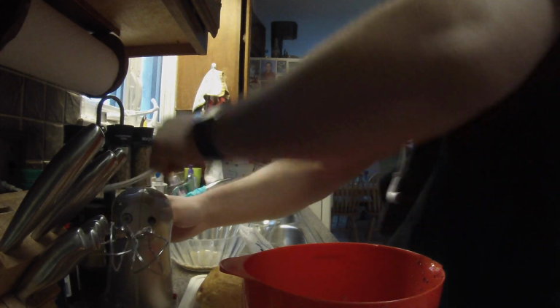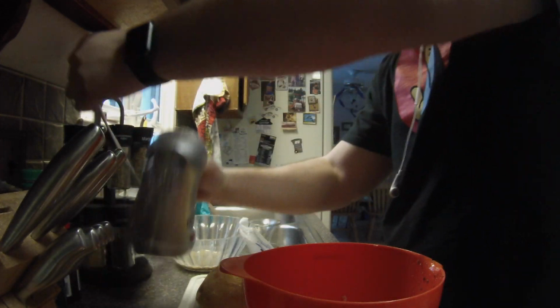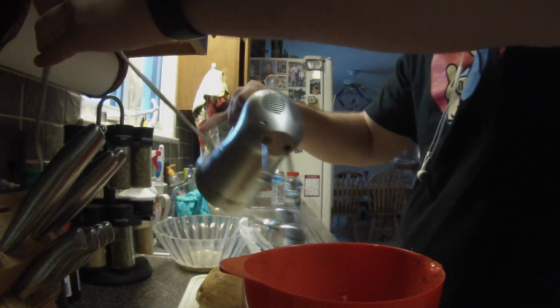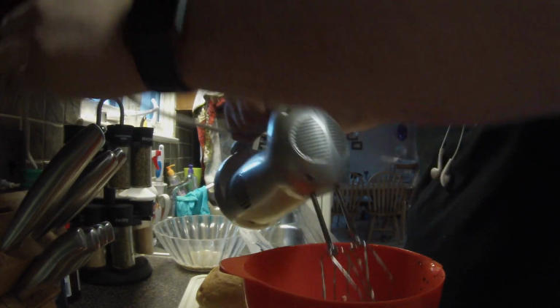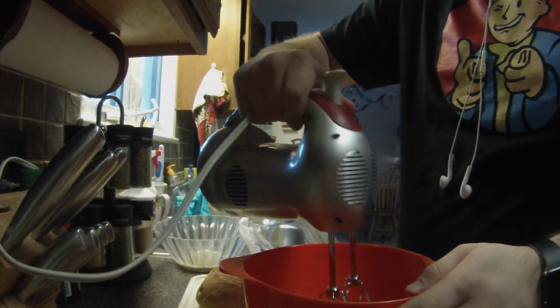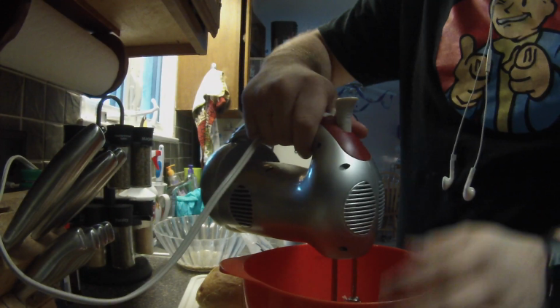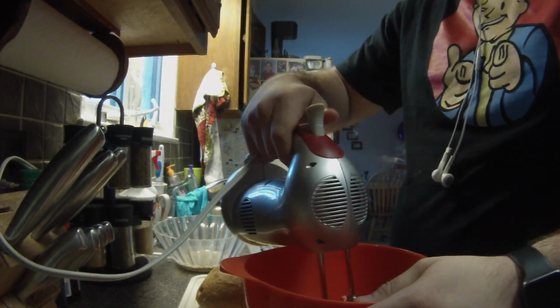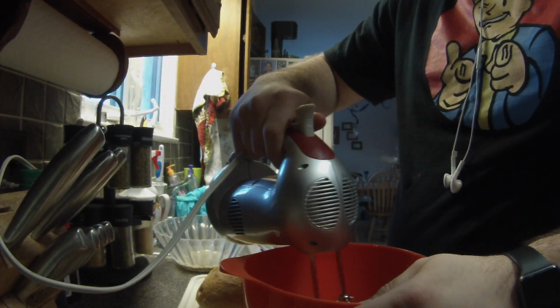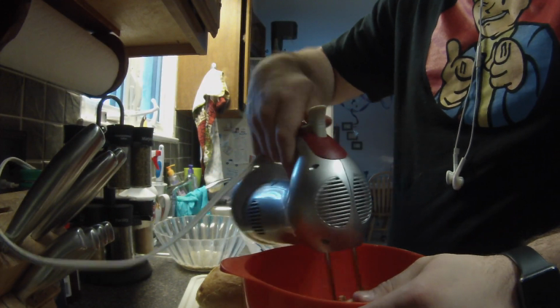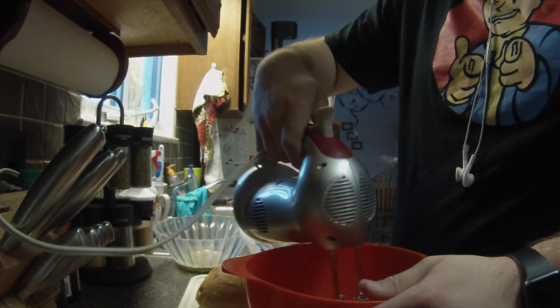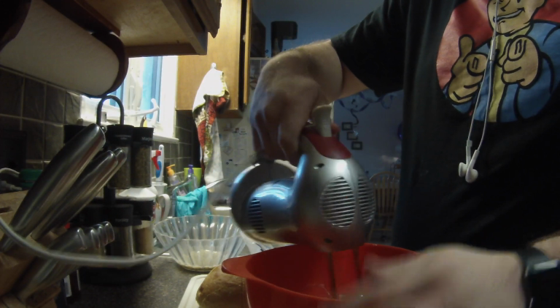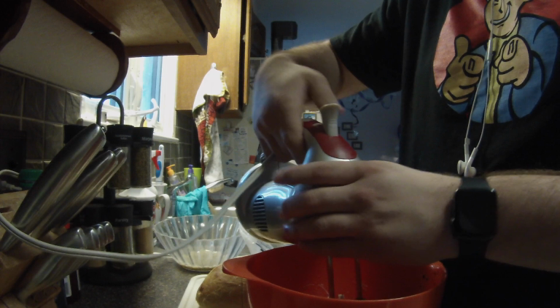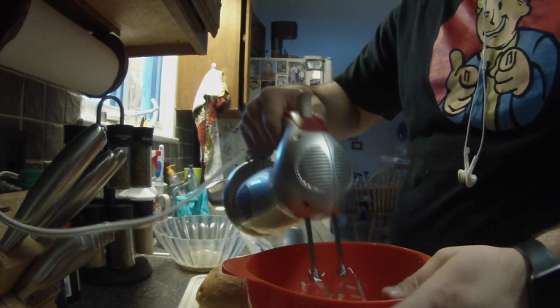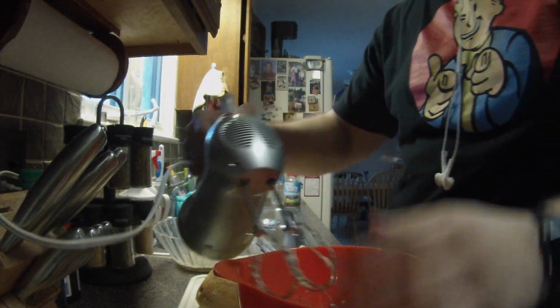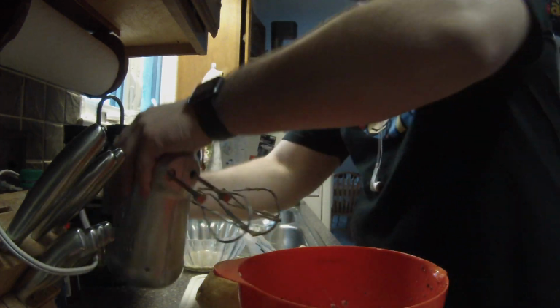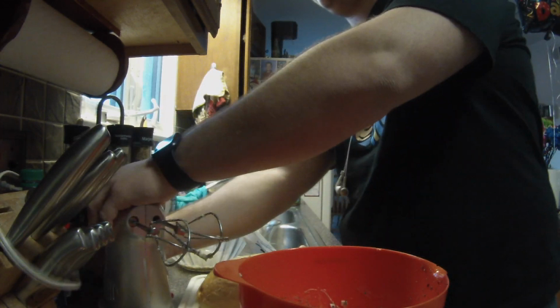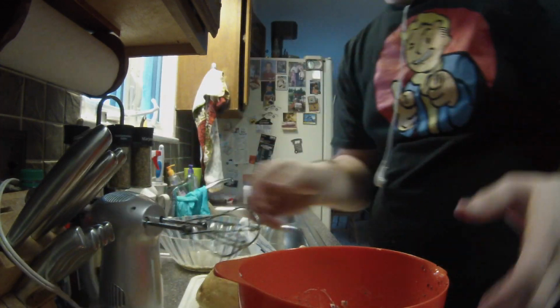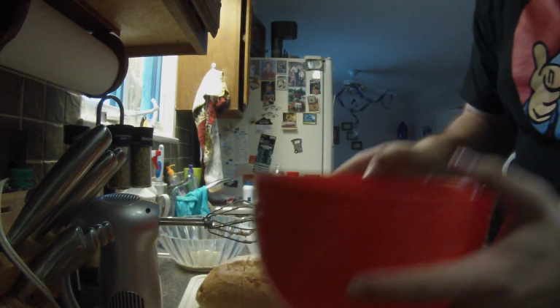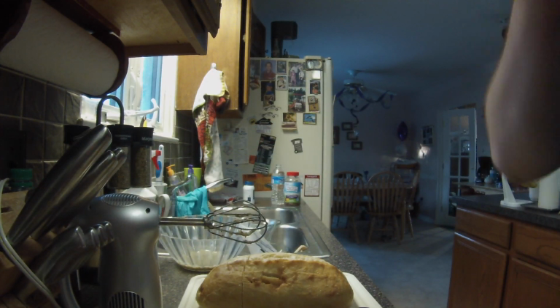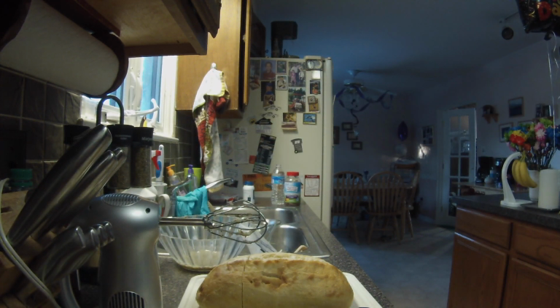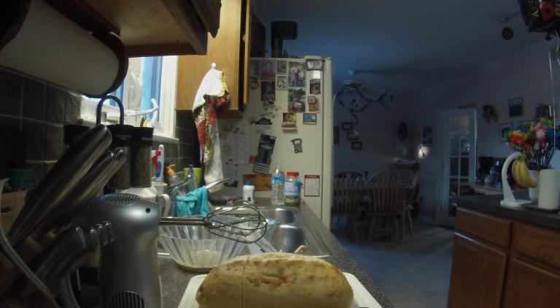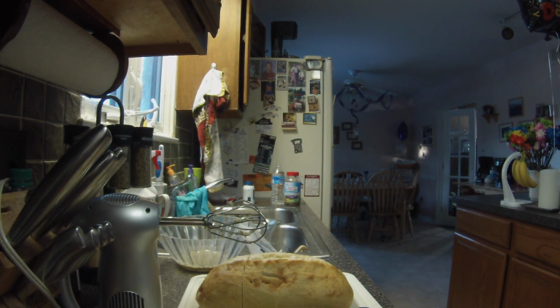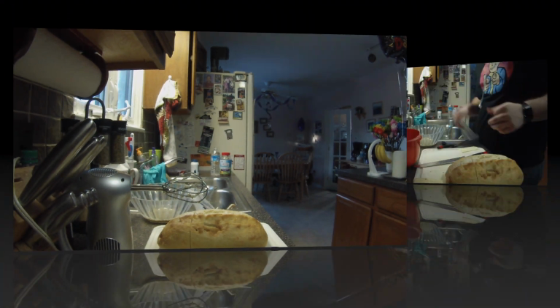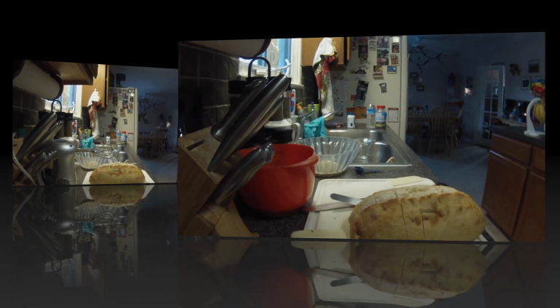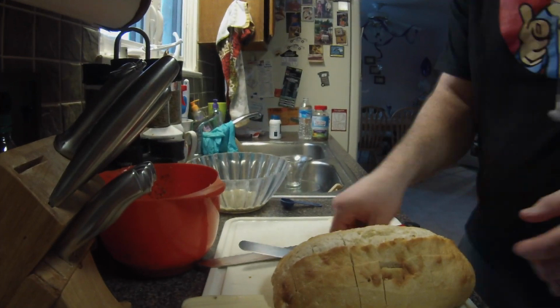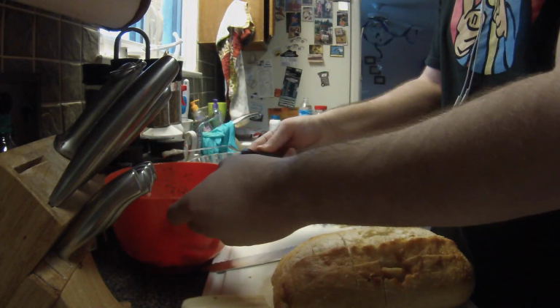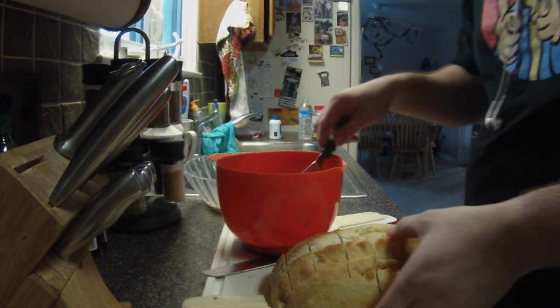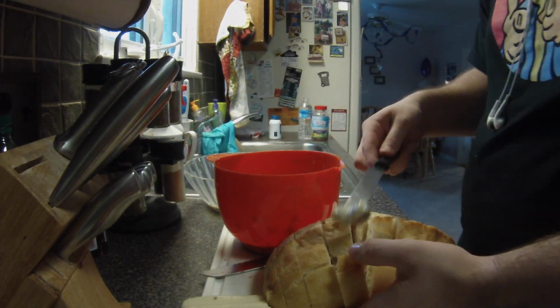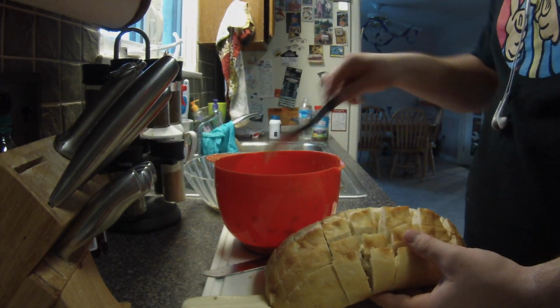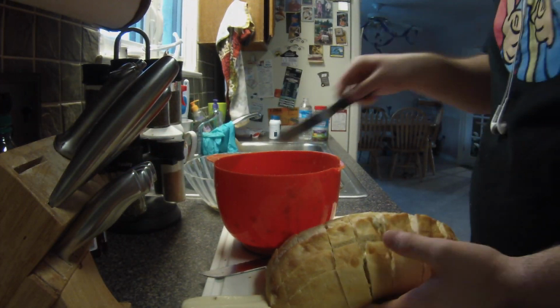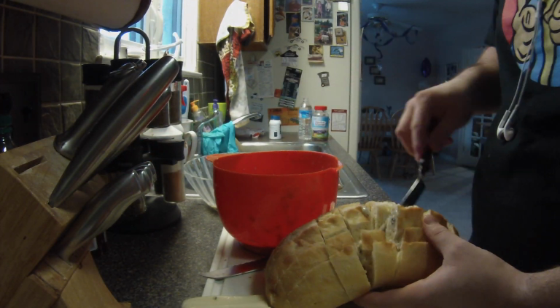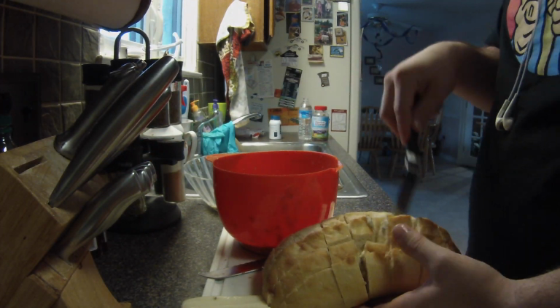So I just explained how to make the herb butter. This is me mixing it up. Okay, so I'm done. Now I'm going to go and smear it in between the cracks of the bread.